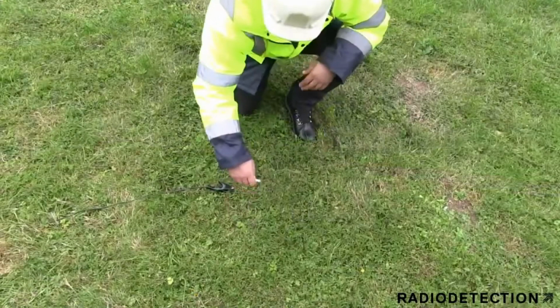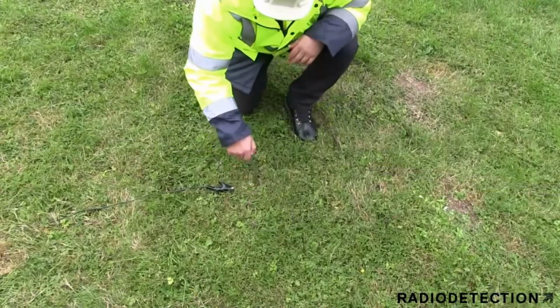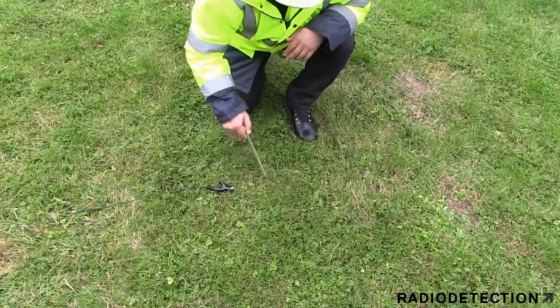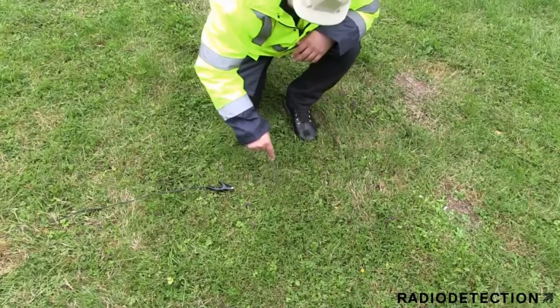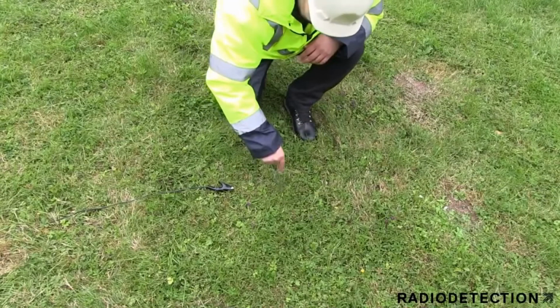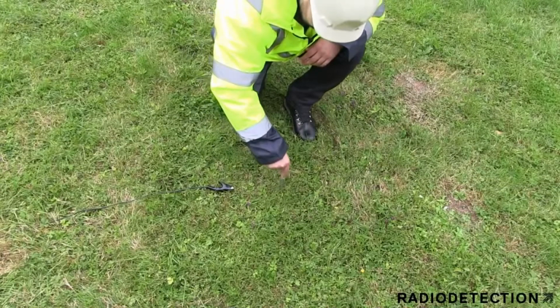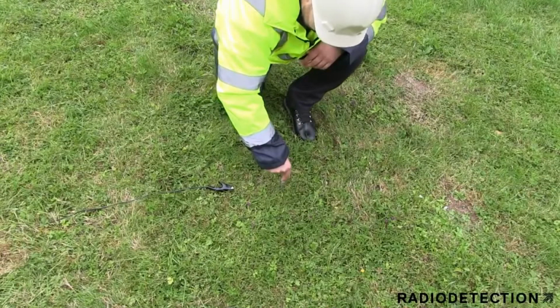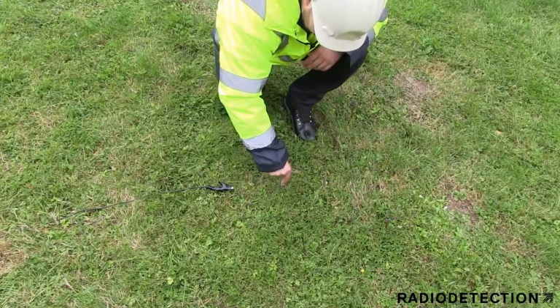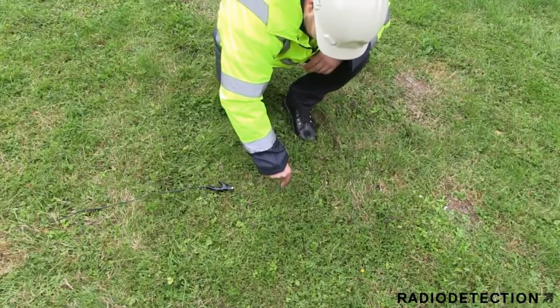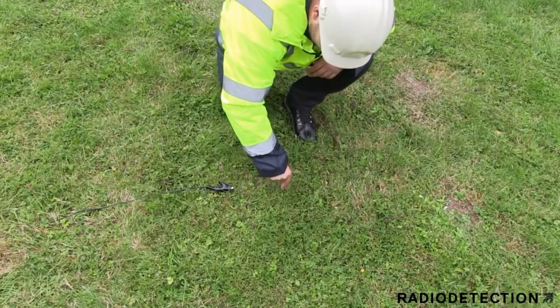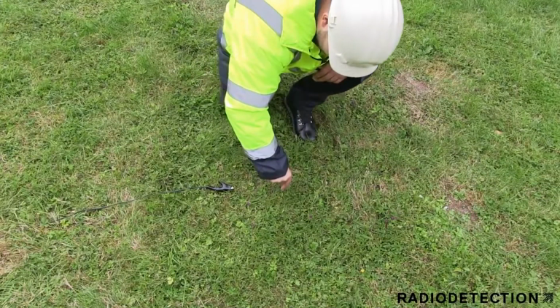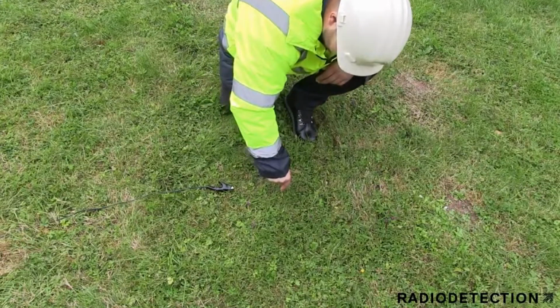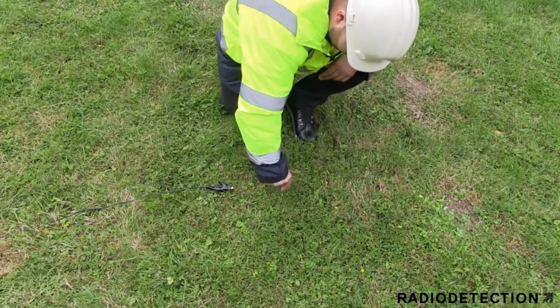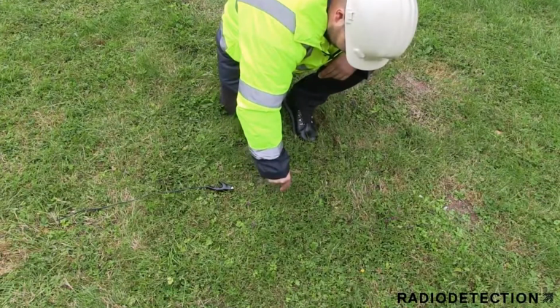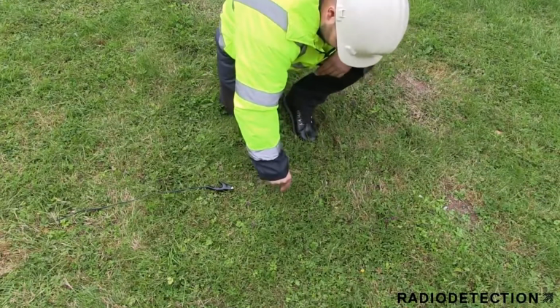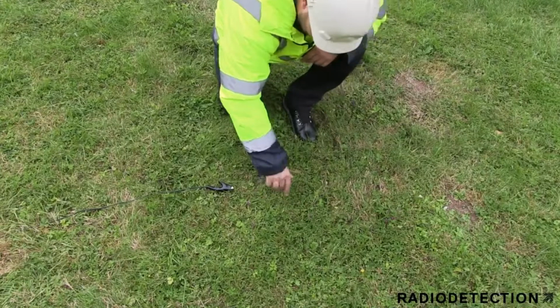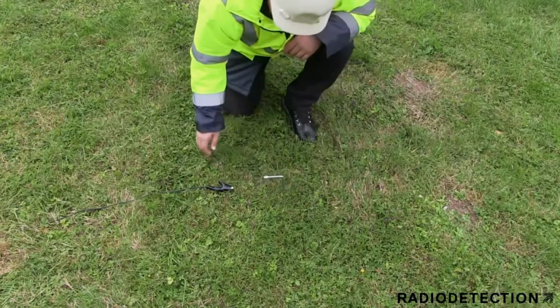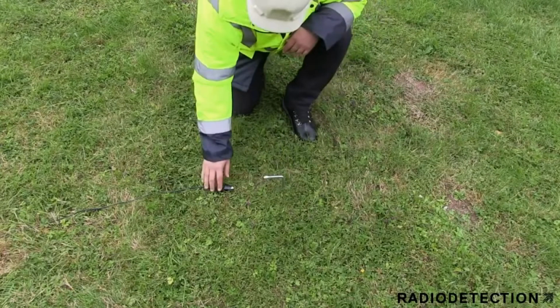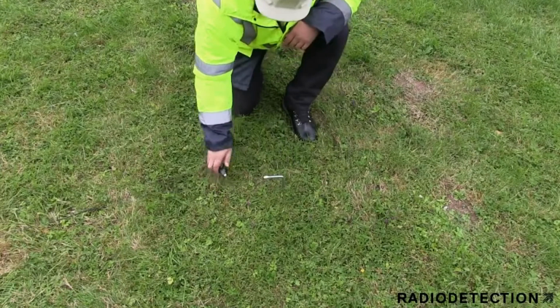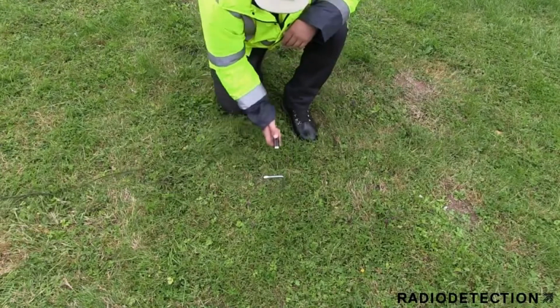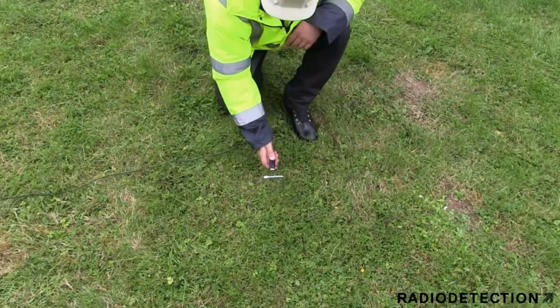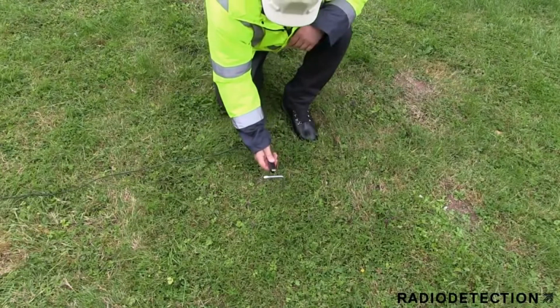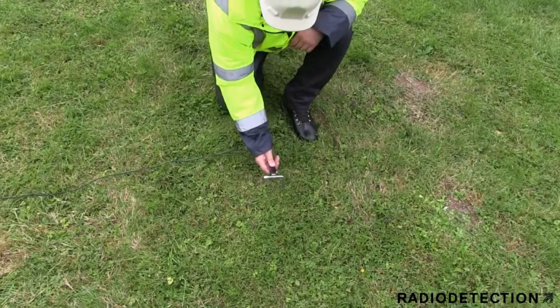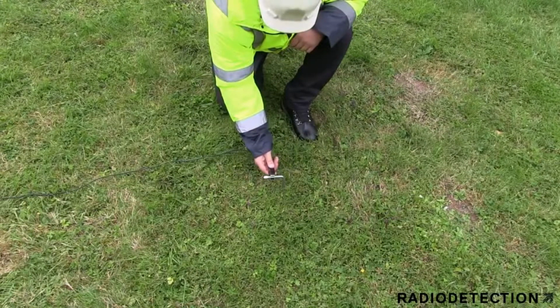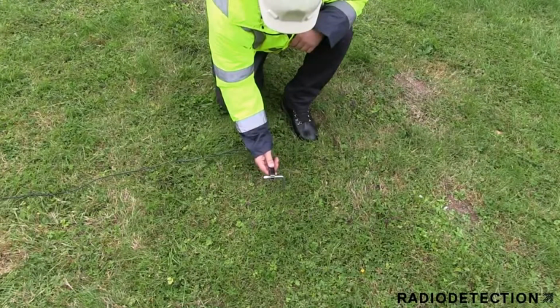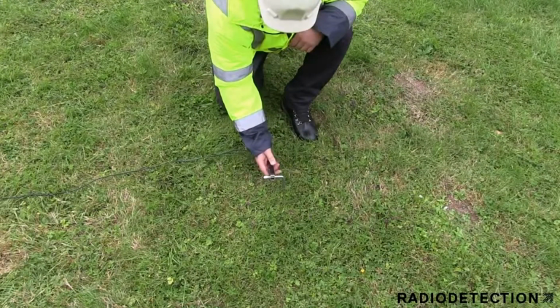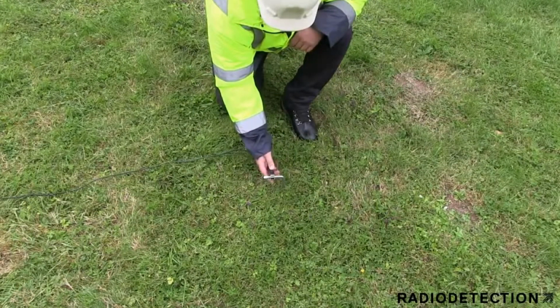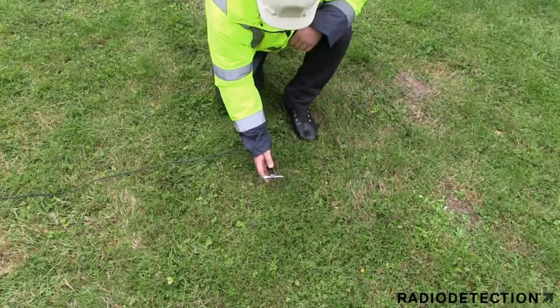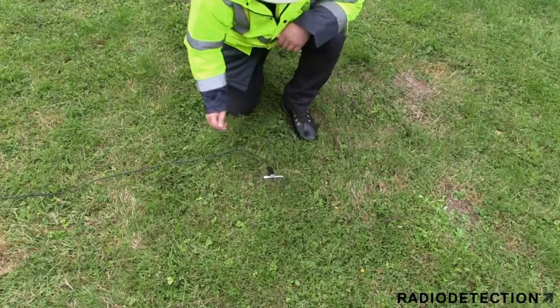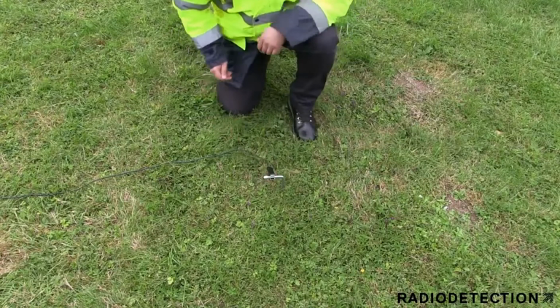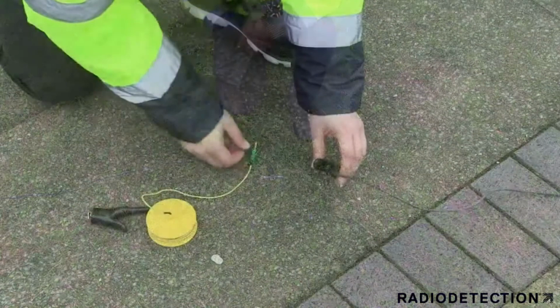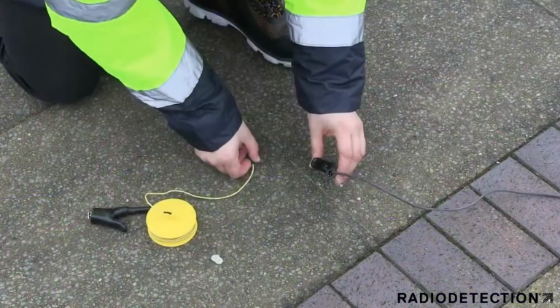Once the earth stake has been pushed into the ground, attach the direct connection lead's black clip. Where possible, try and earth the signal away from the street light and use moist or wet ground for the earth stake, as this will improve the Jenny signal on the cable.